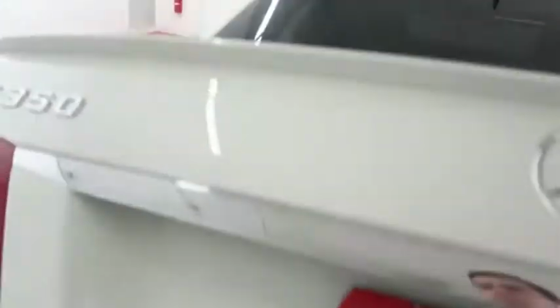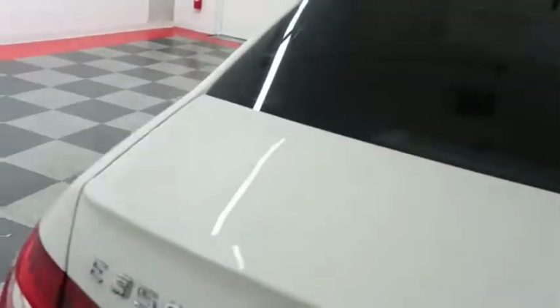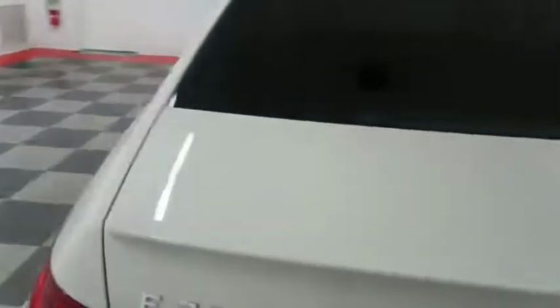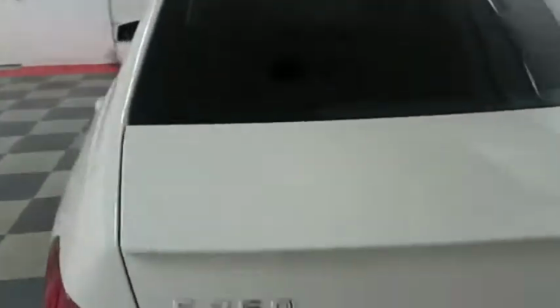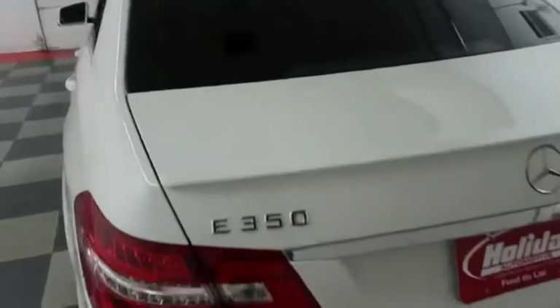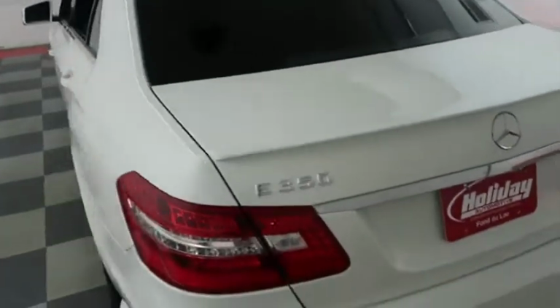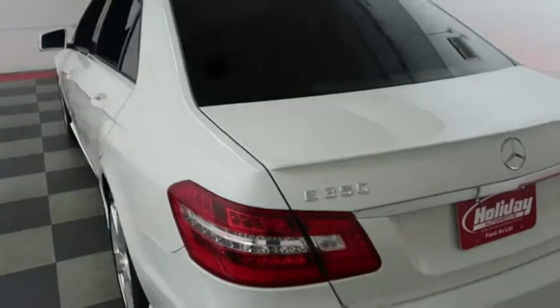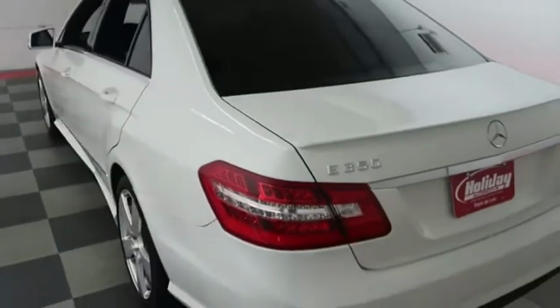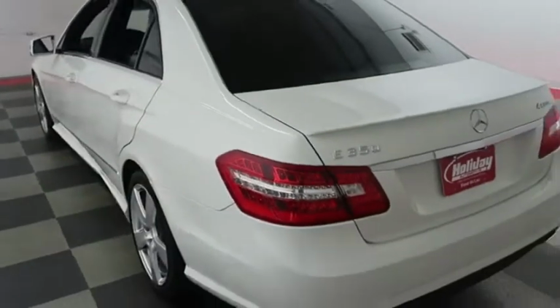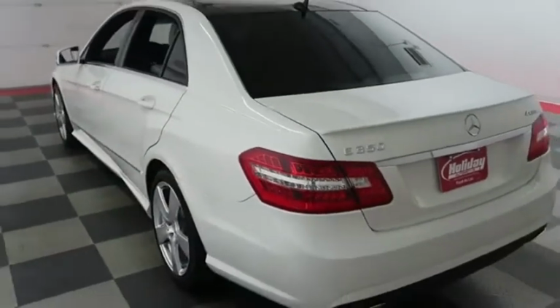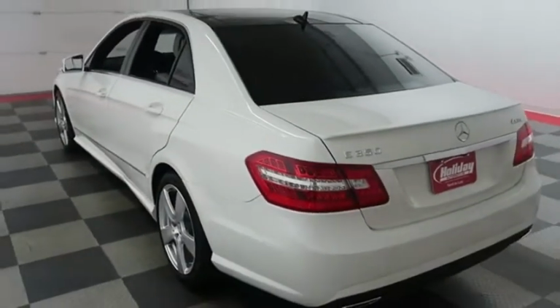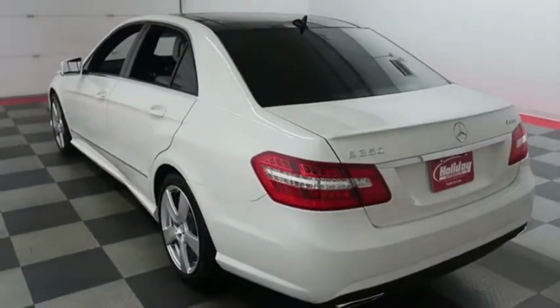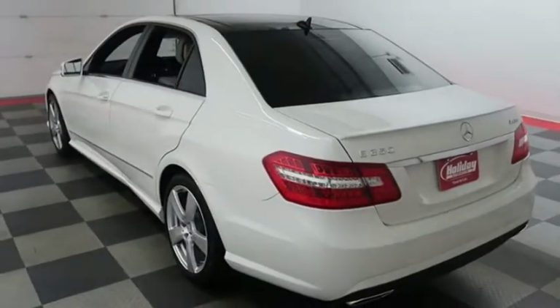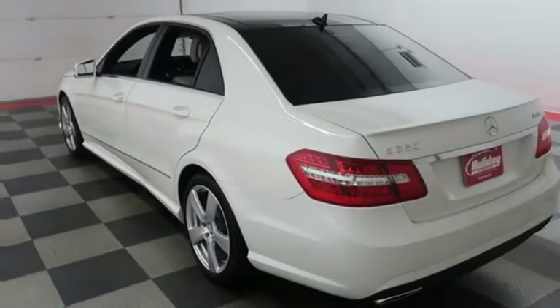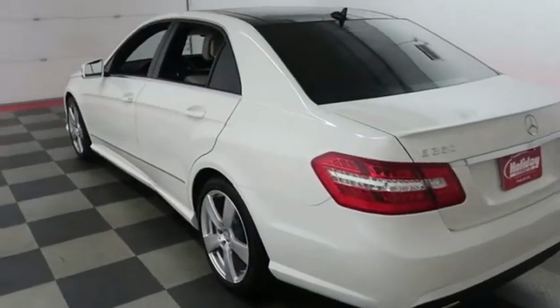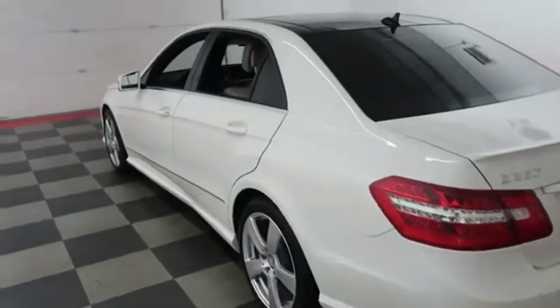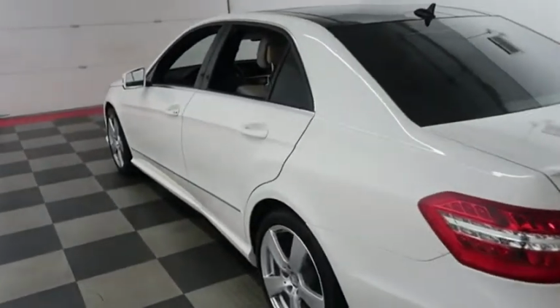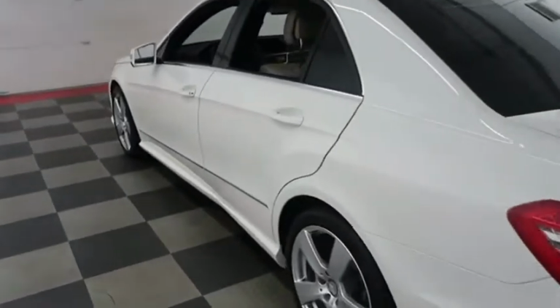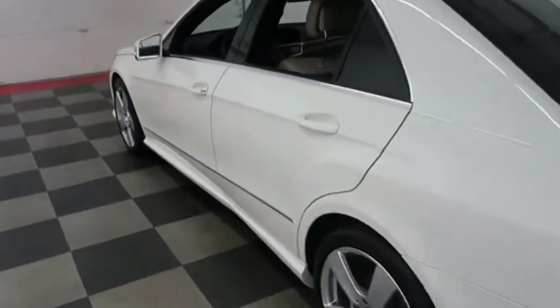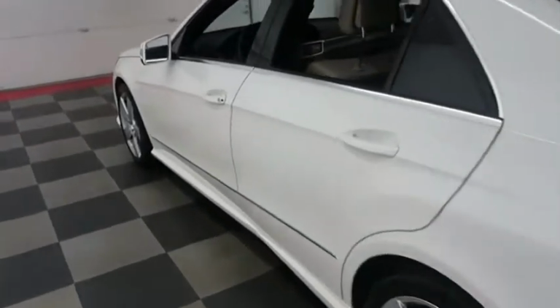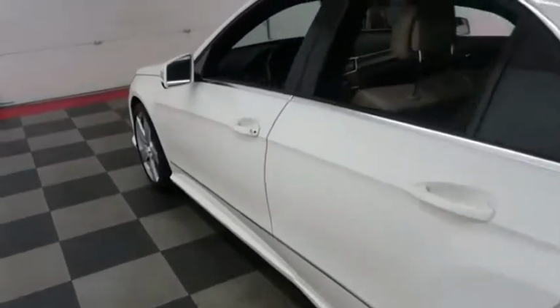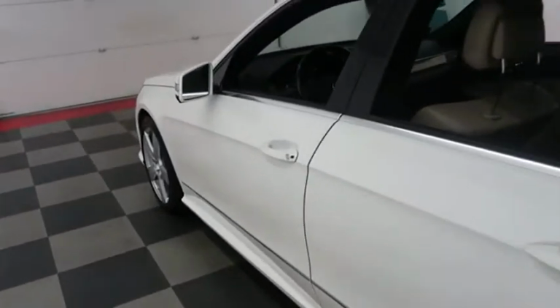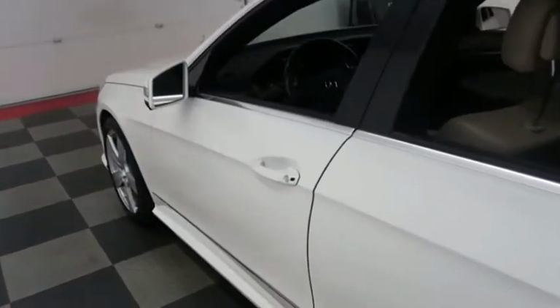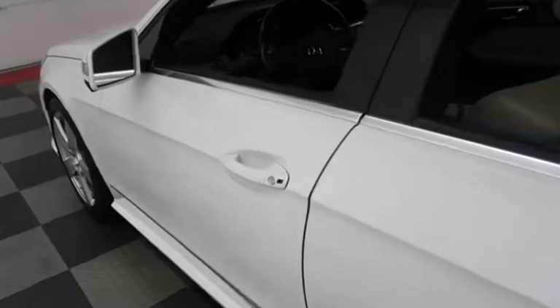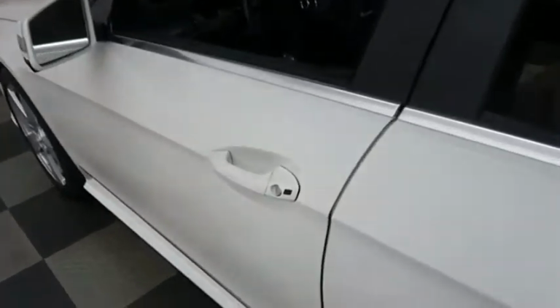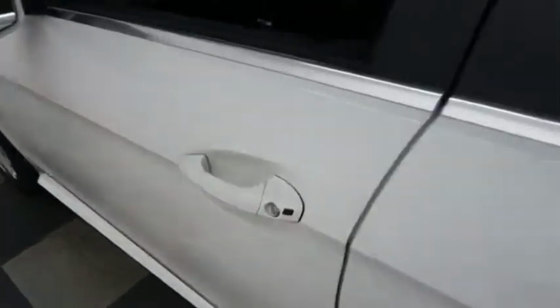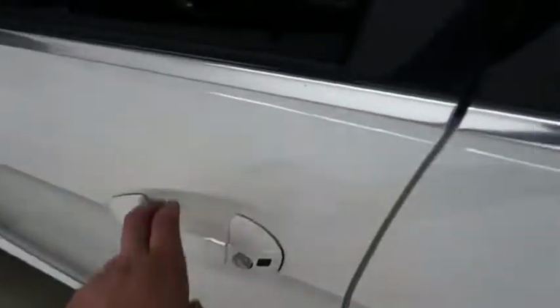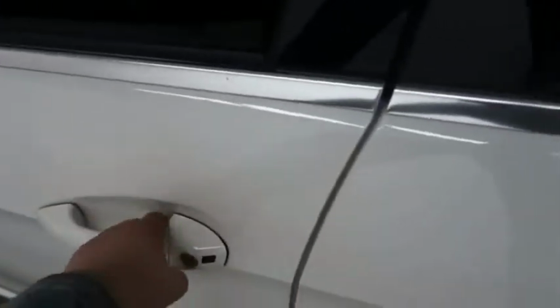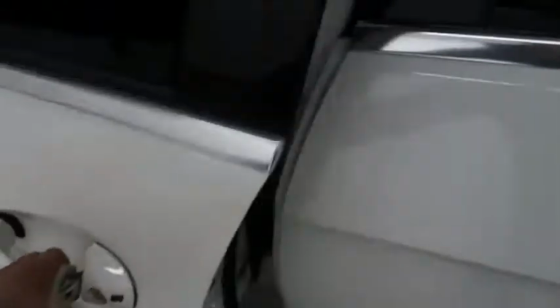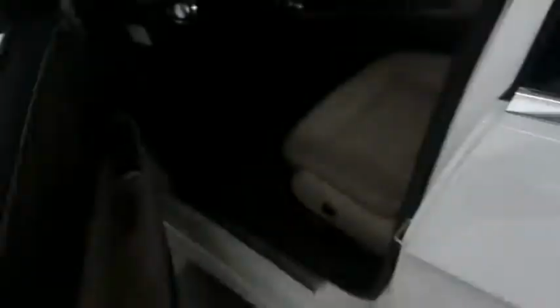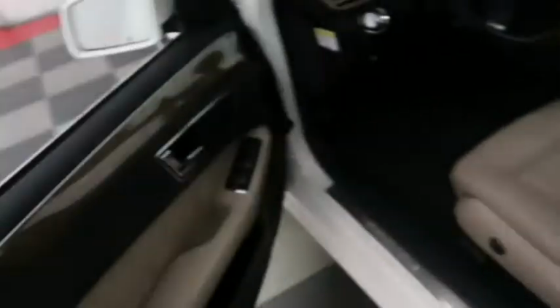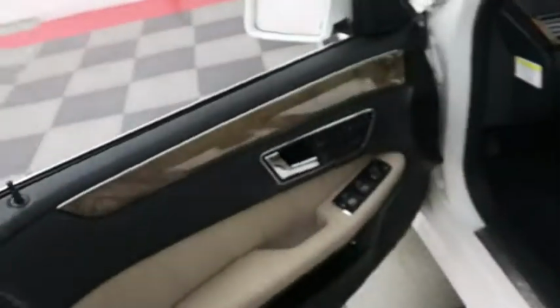Holiday Automotive is located on the corners of Highways 41 and 23 in Fond du Lac. We're Wisconsin's largest used car dealer, so it's certainly worth the trip.